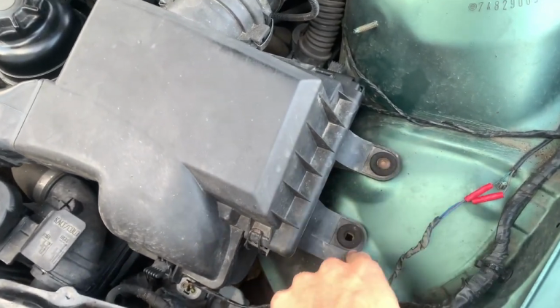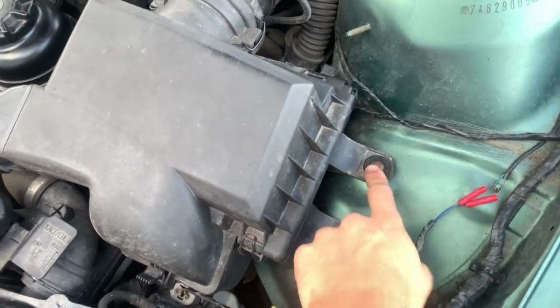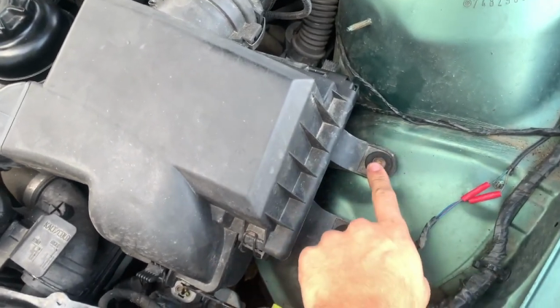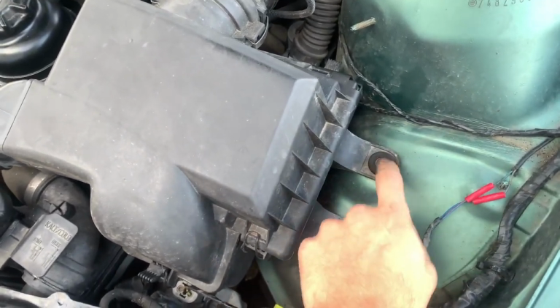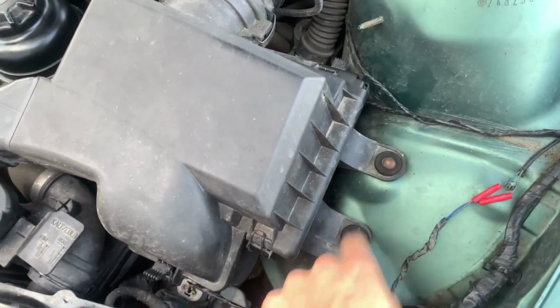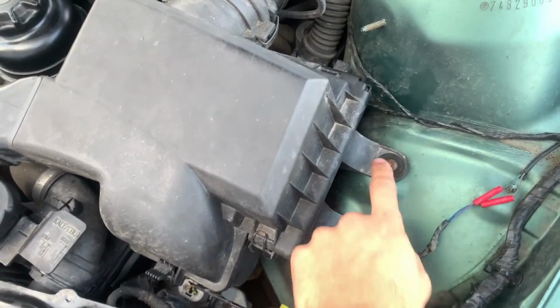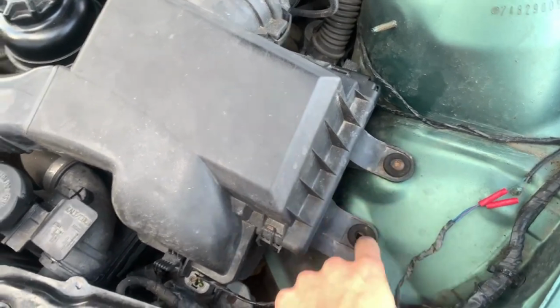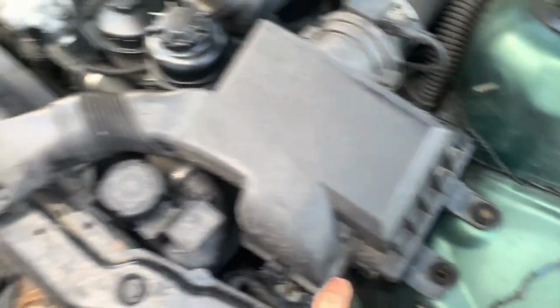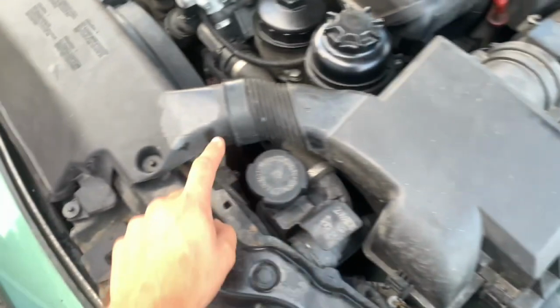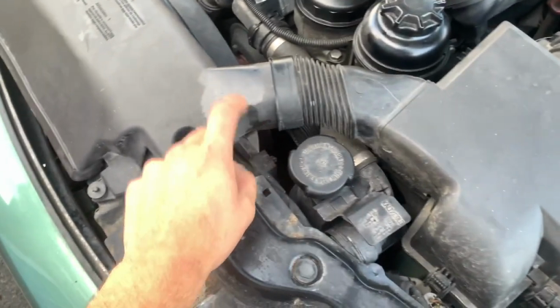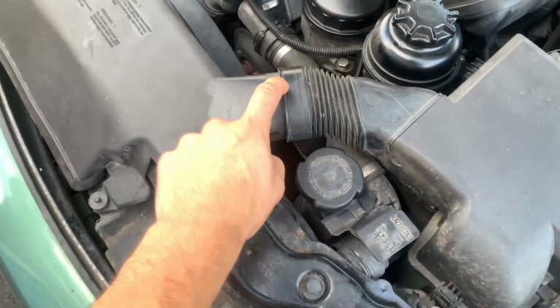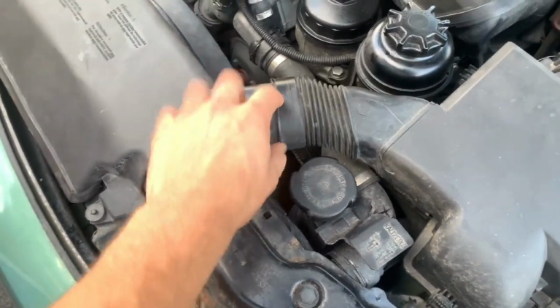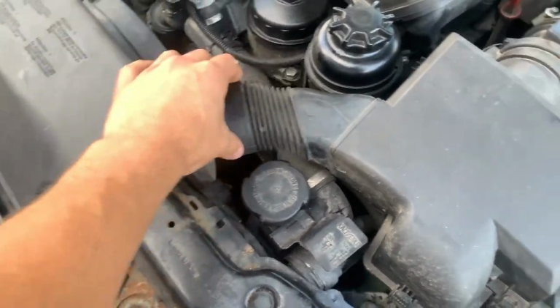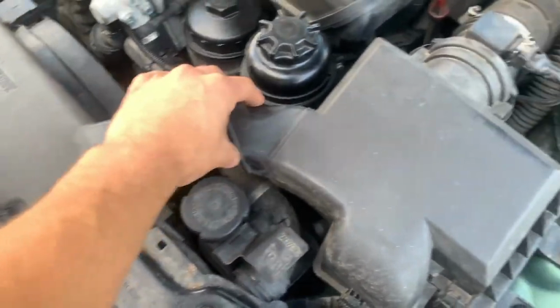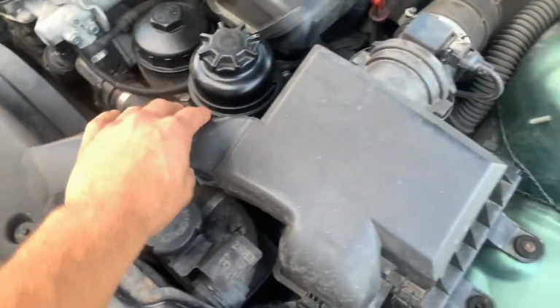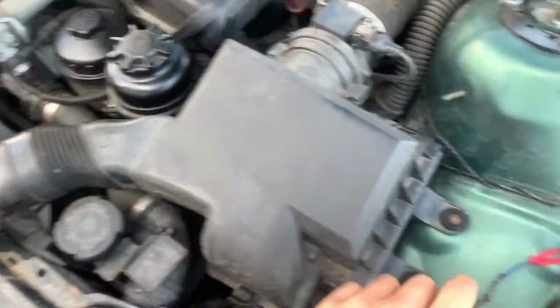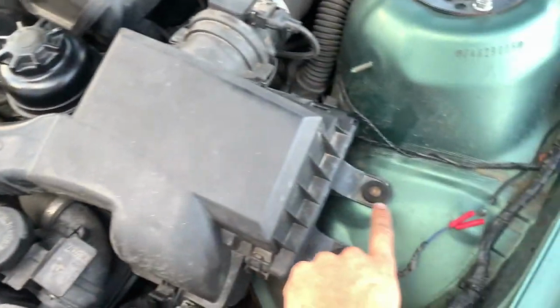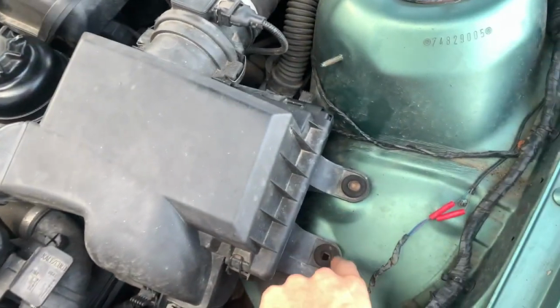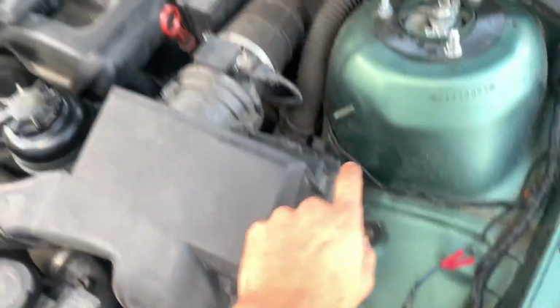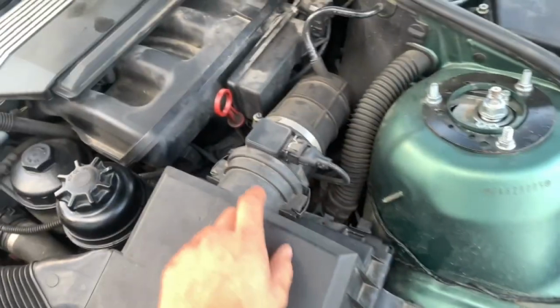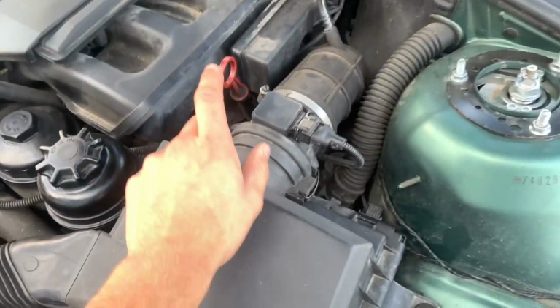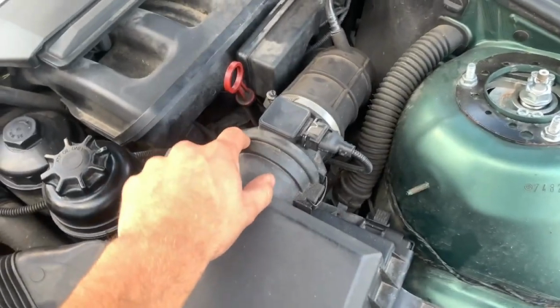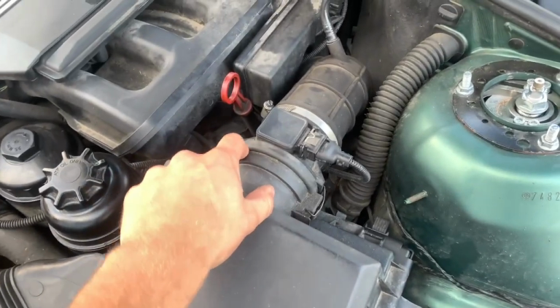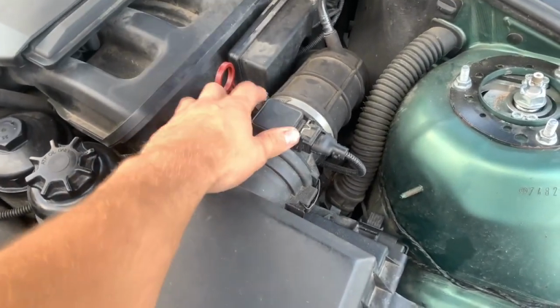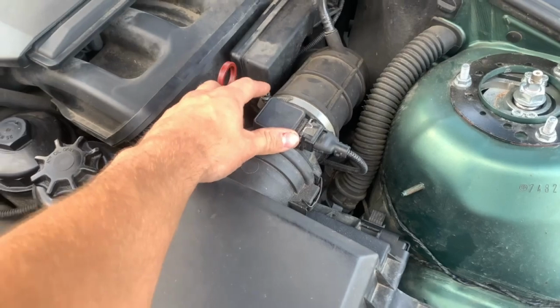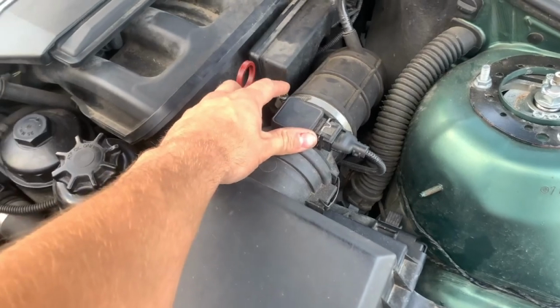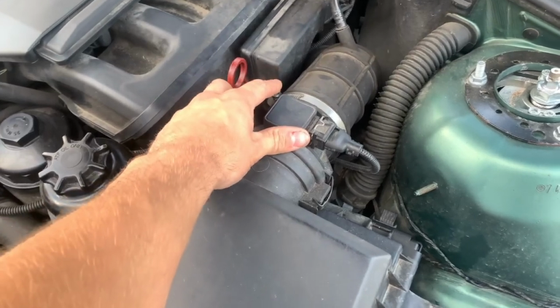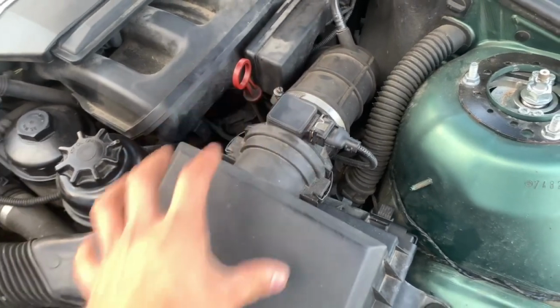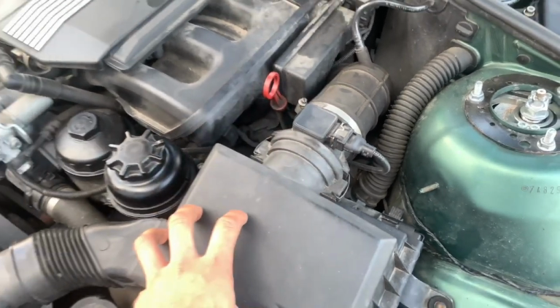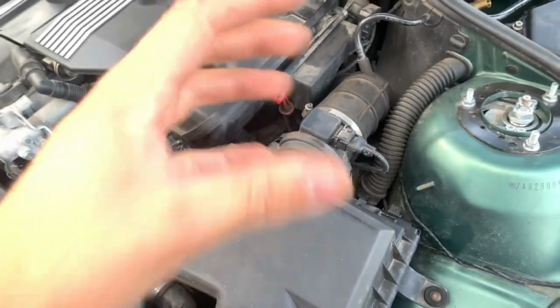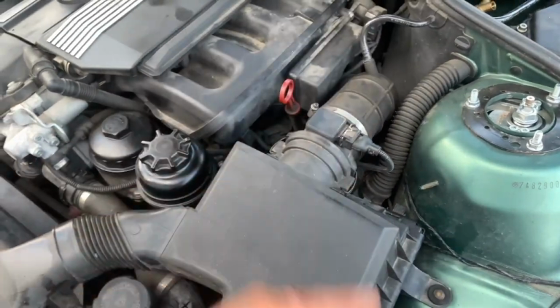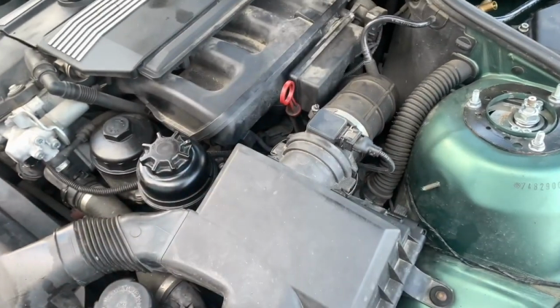It connects here, so you have to unclip it, take these two out, unclip it from here, undo this jubilee clip, and then it should just pull all the way out.